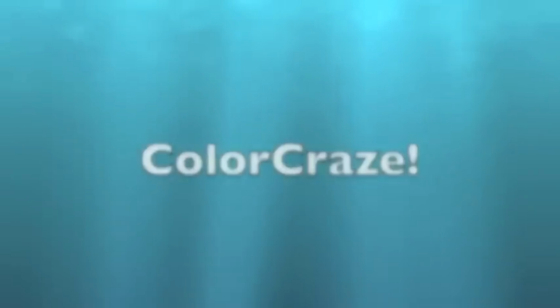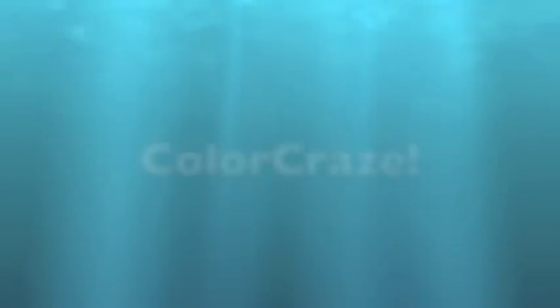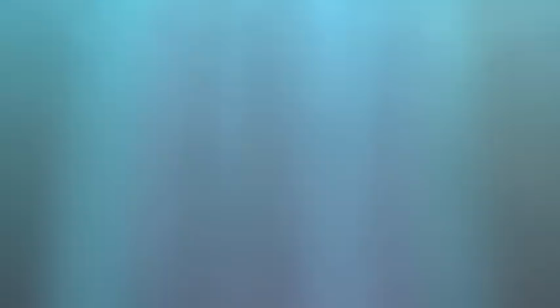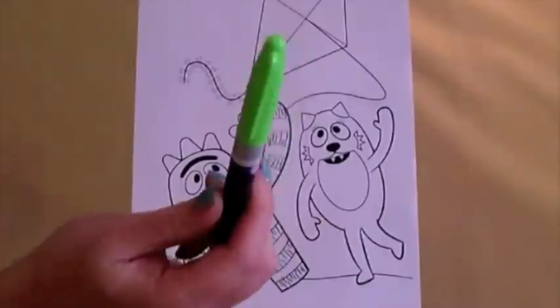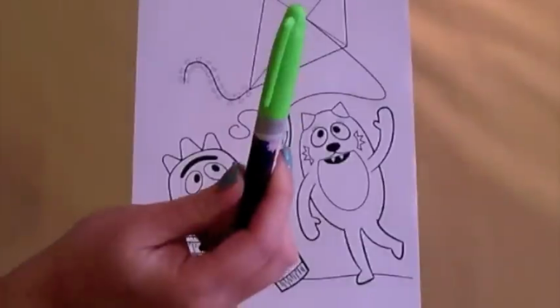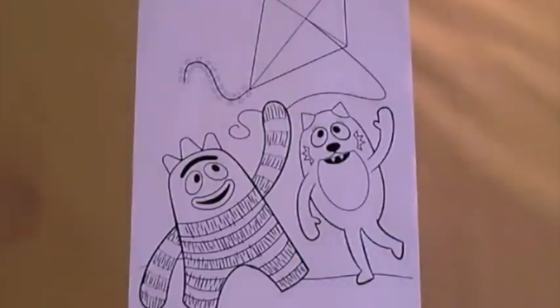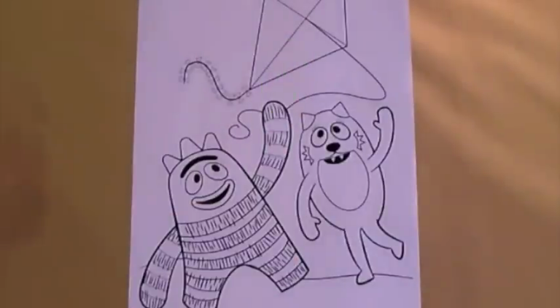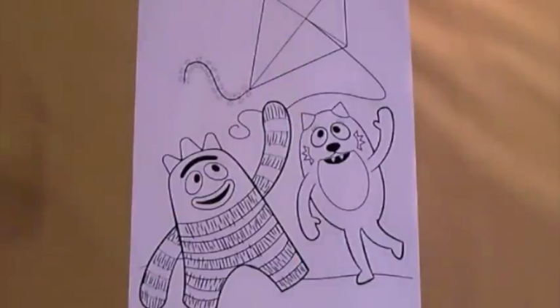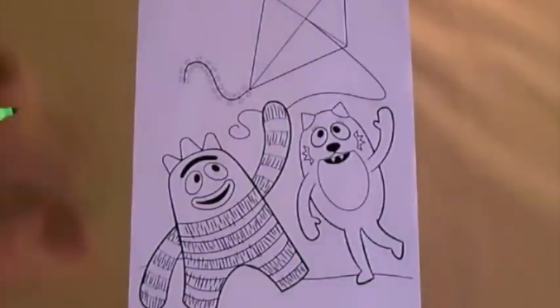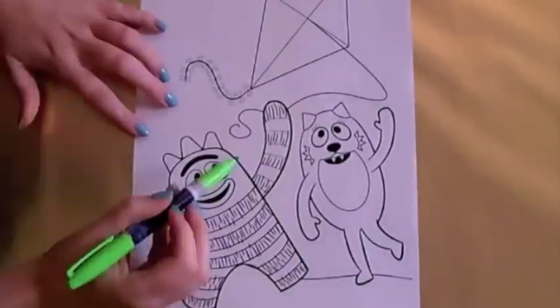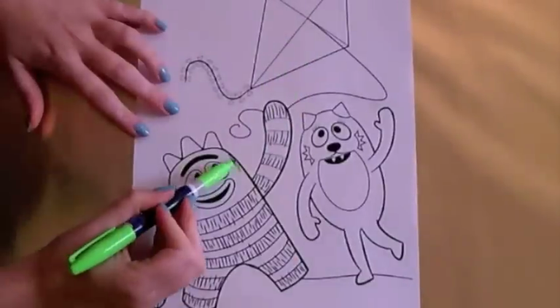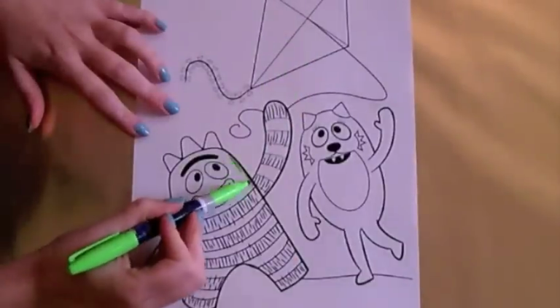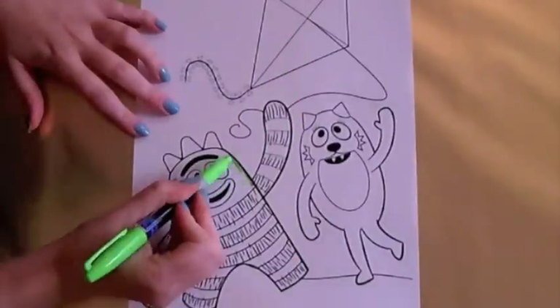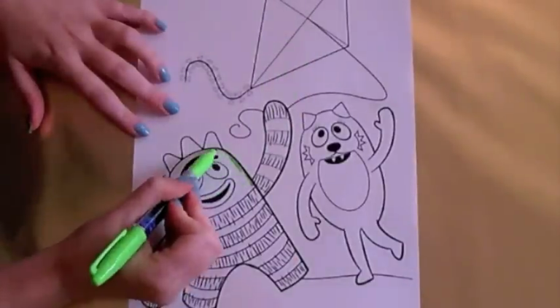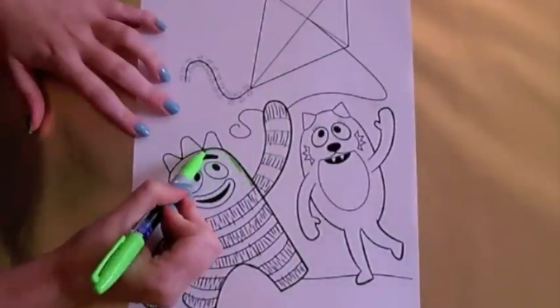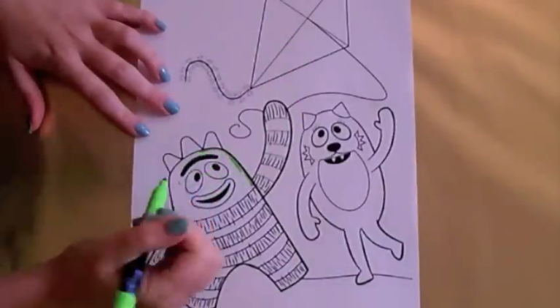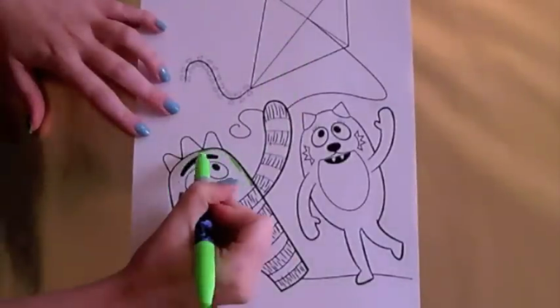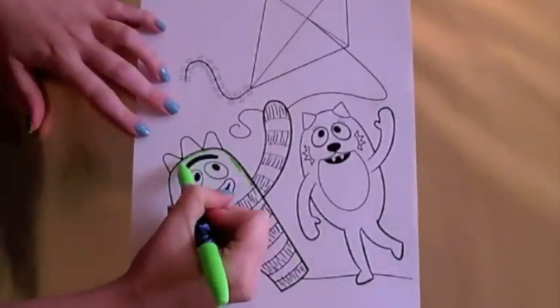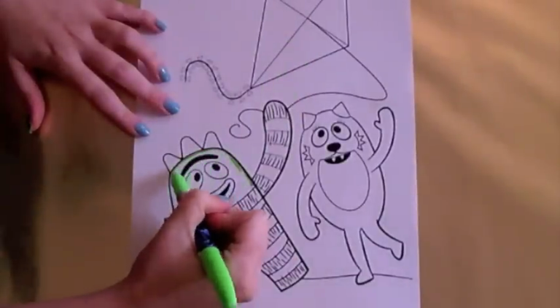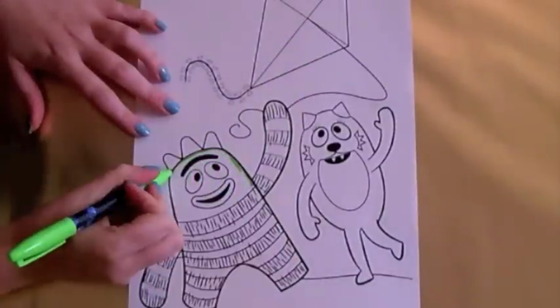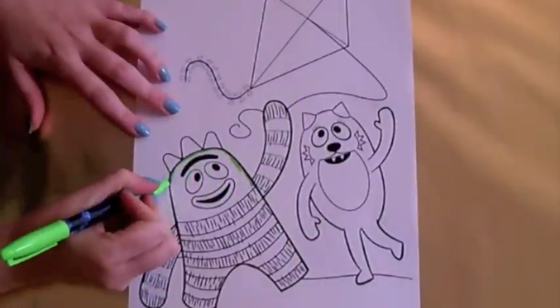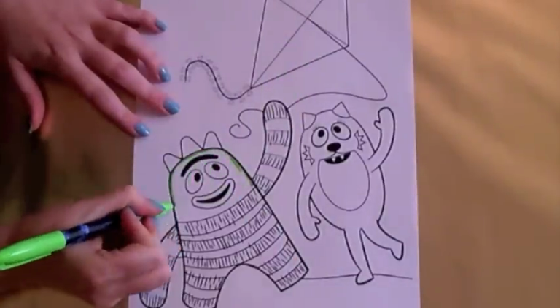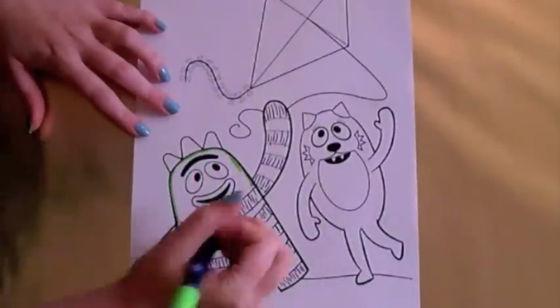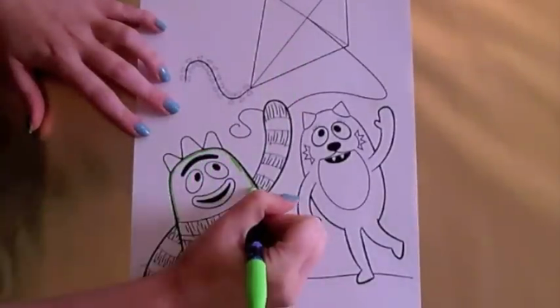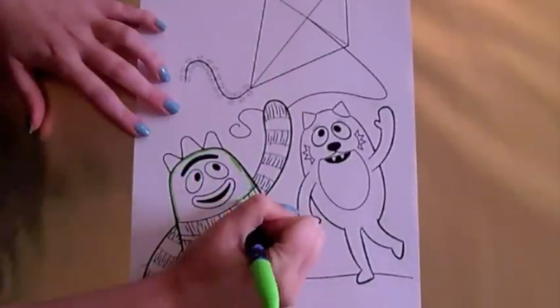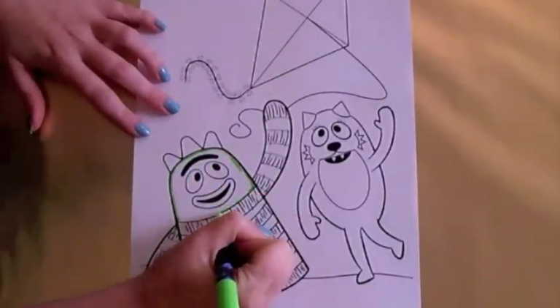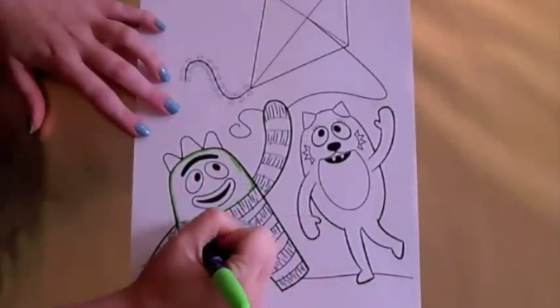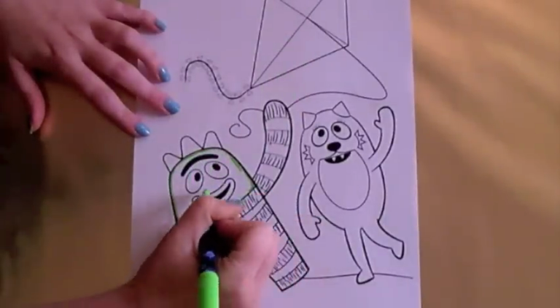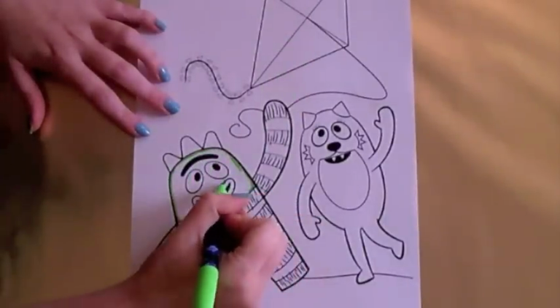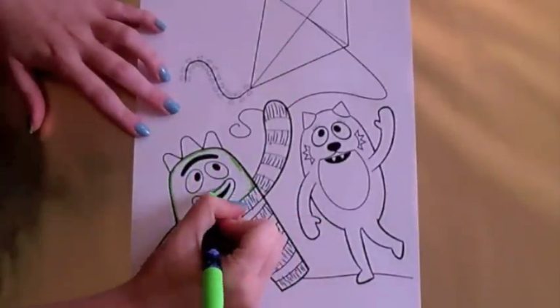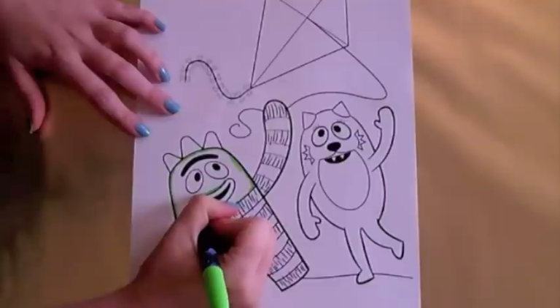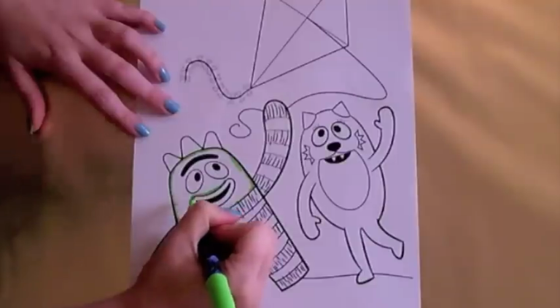Hi, welcome to Colour Craze. Today let's colour in Brobie and Toadie from Yo Gabba Gabba. Let's start with Brobie.